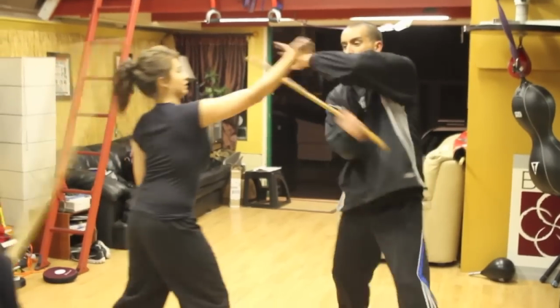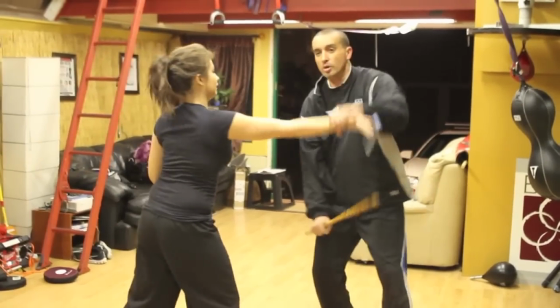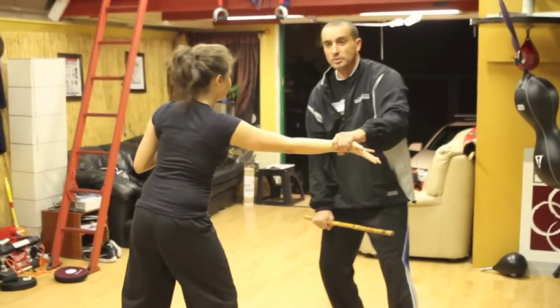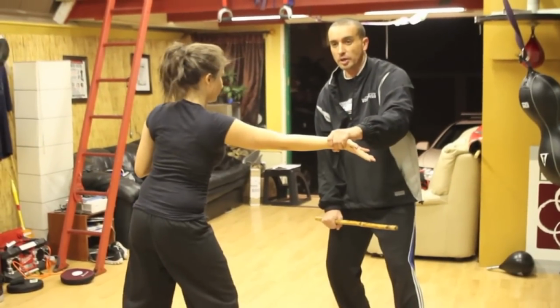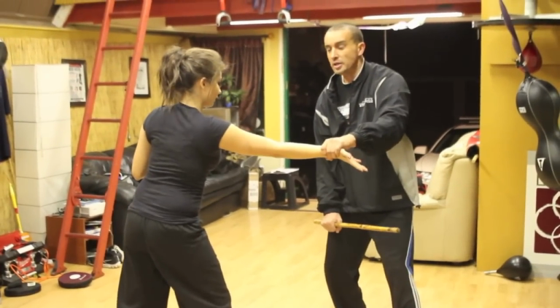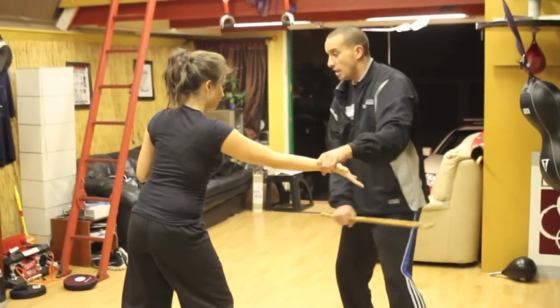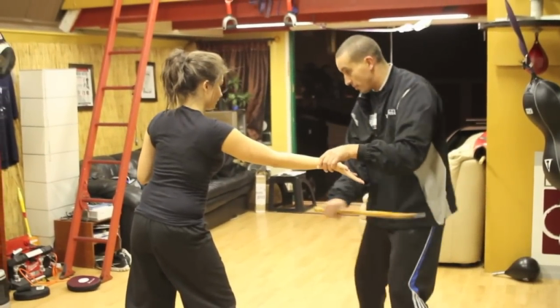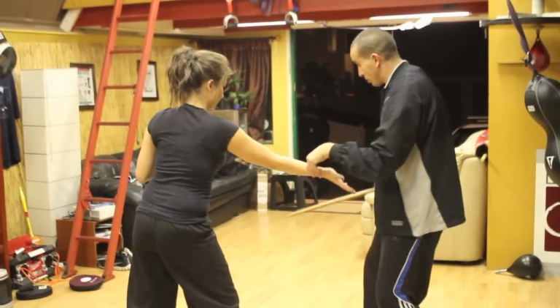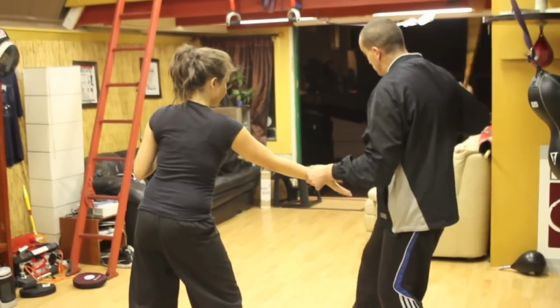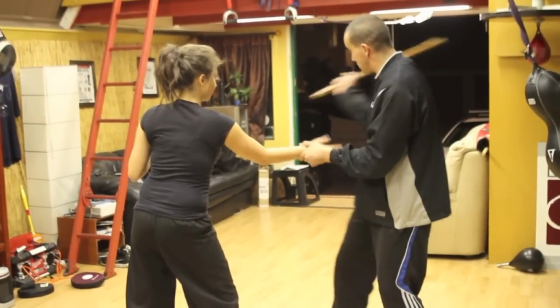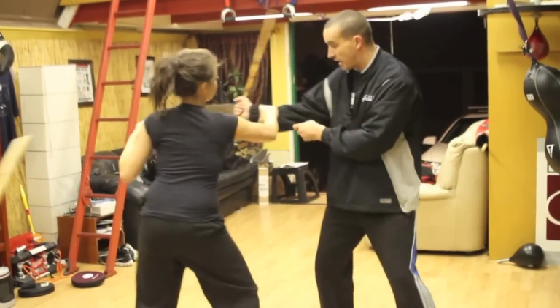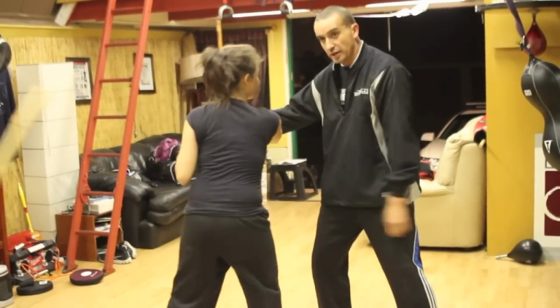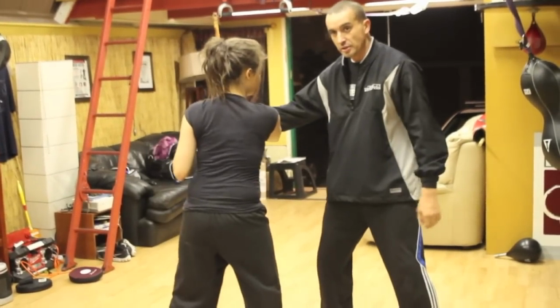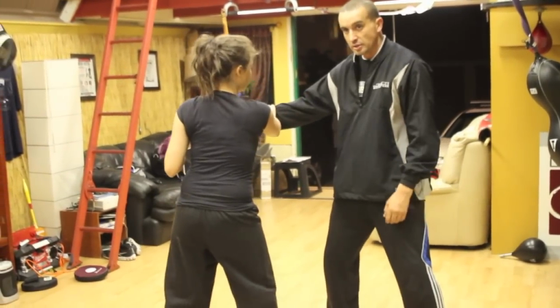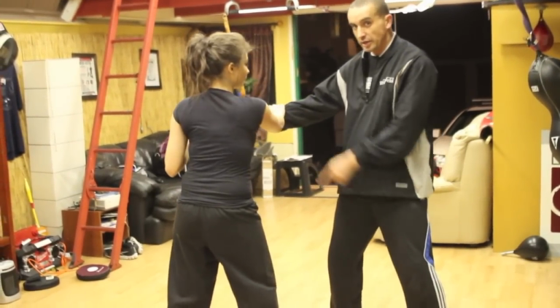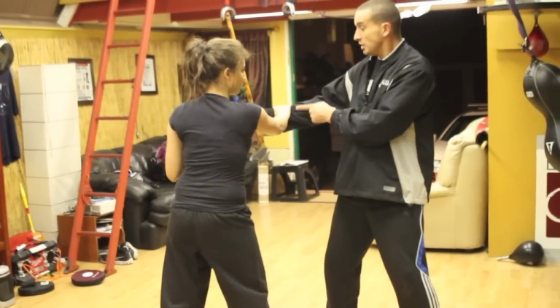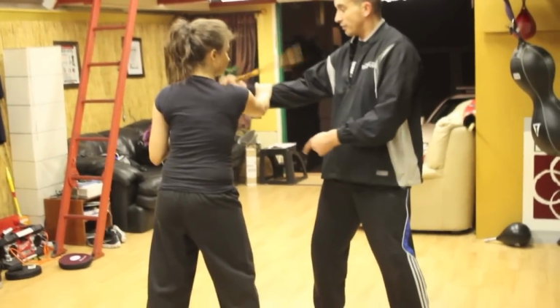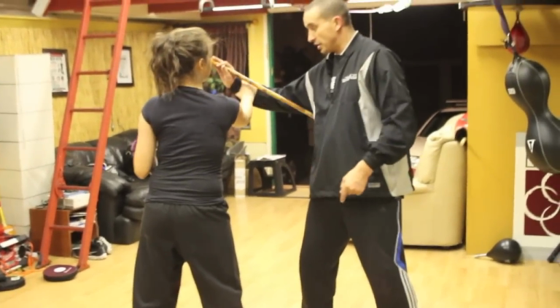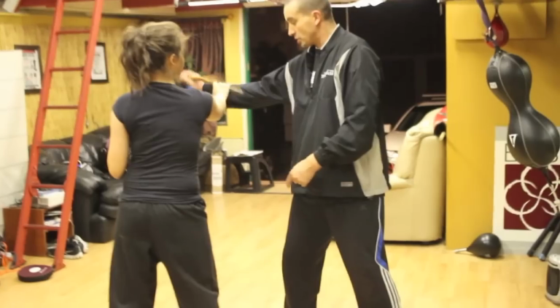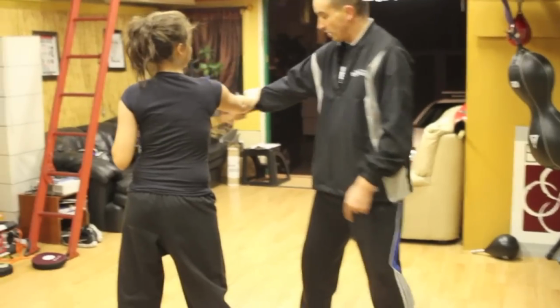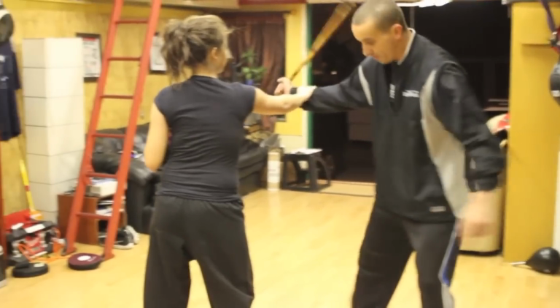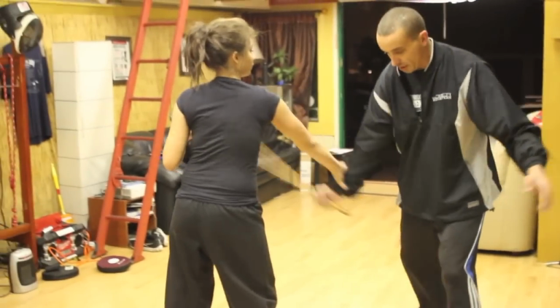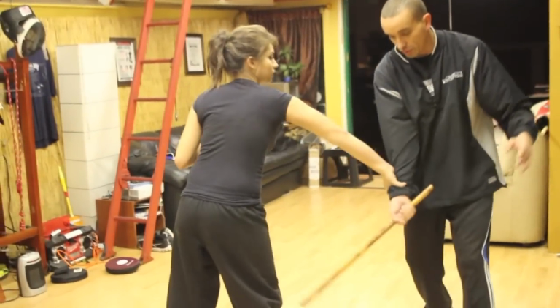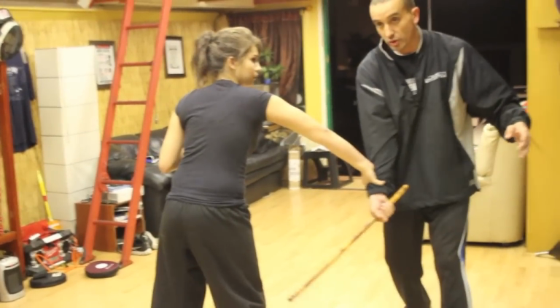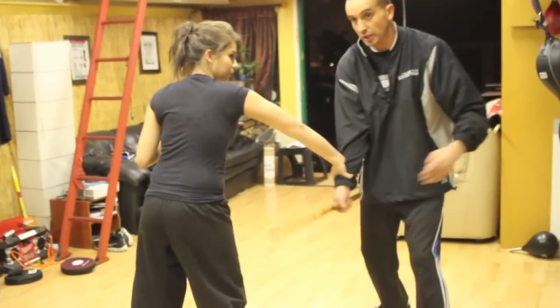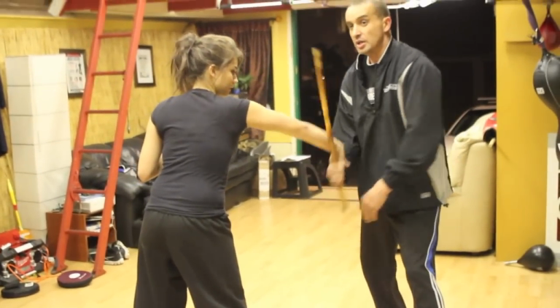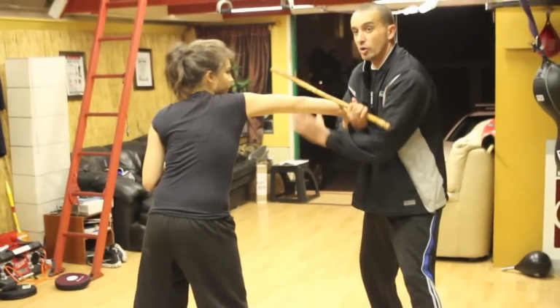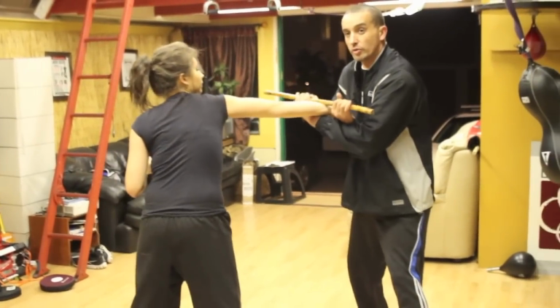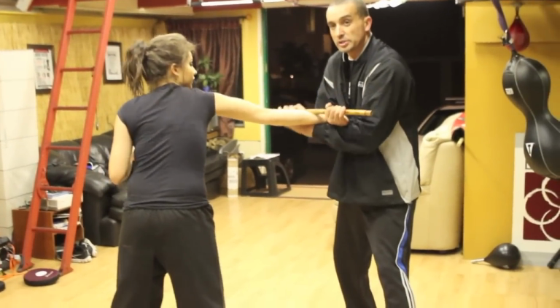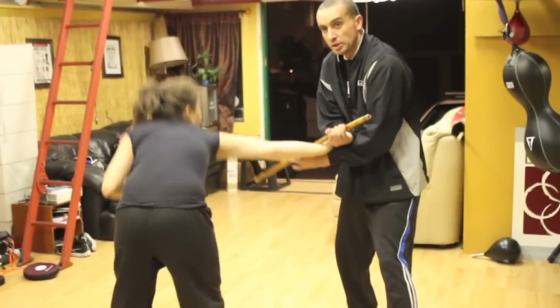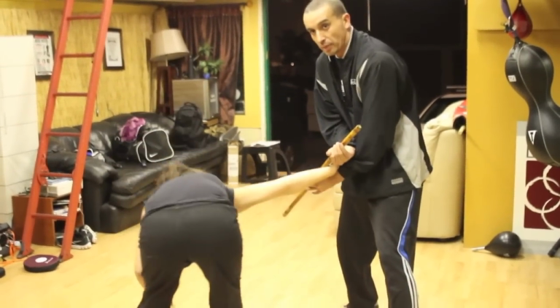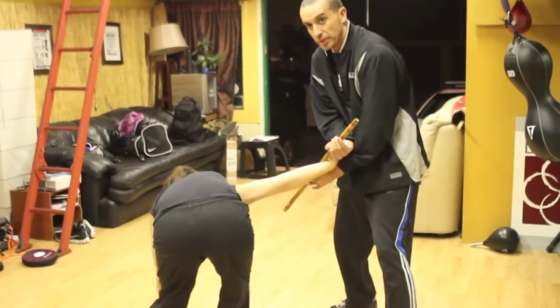Boom, I'm coming through, she catches with that hand. I've got here — I come through with the strike here, I go over the wrist, and I bring them down.